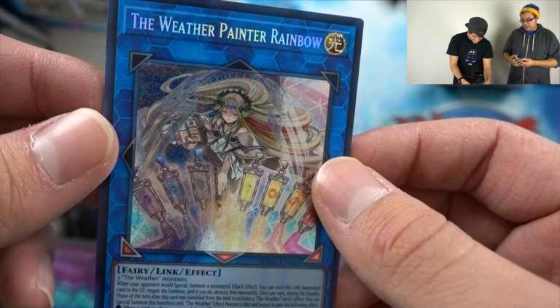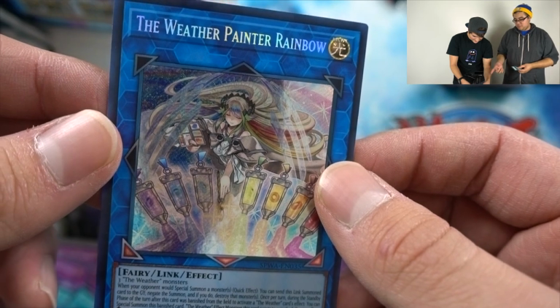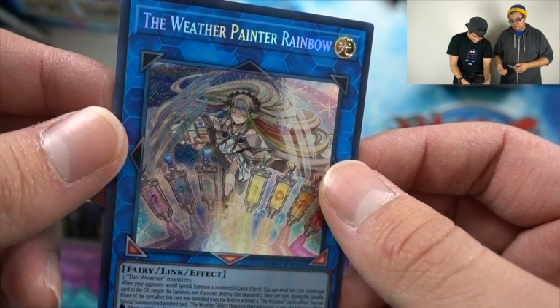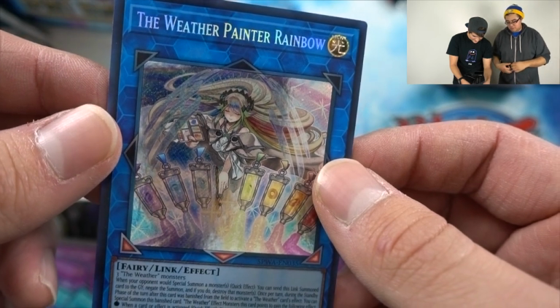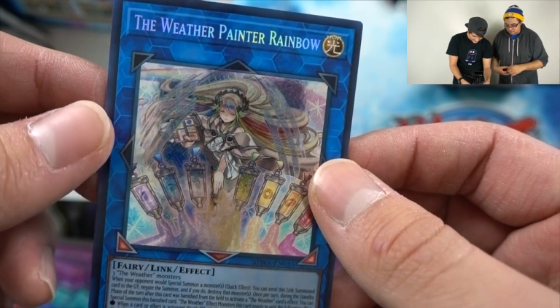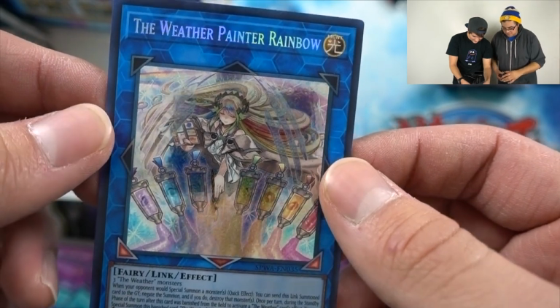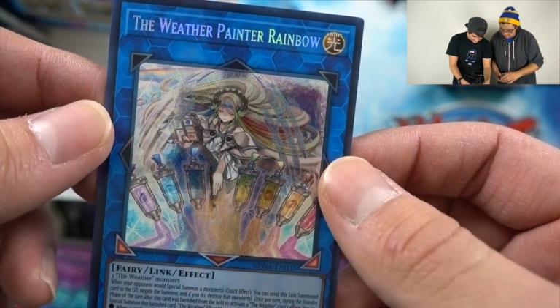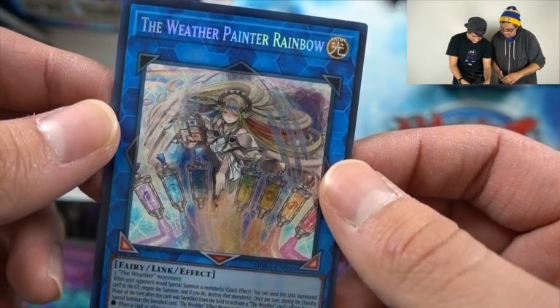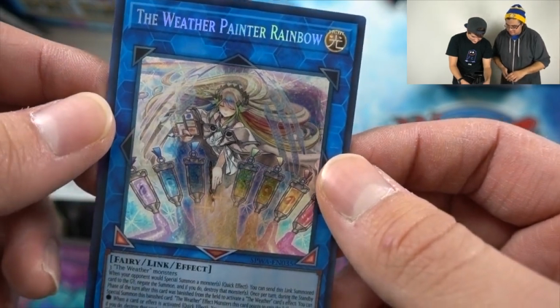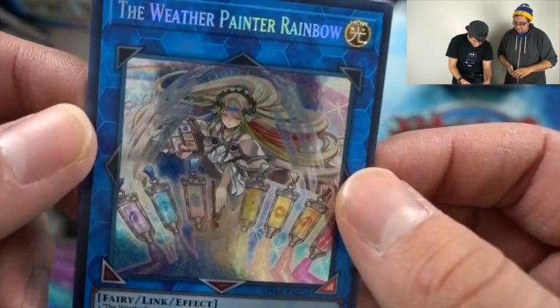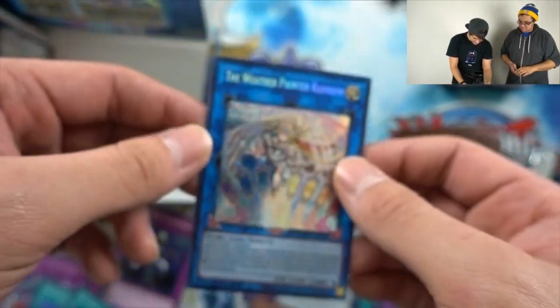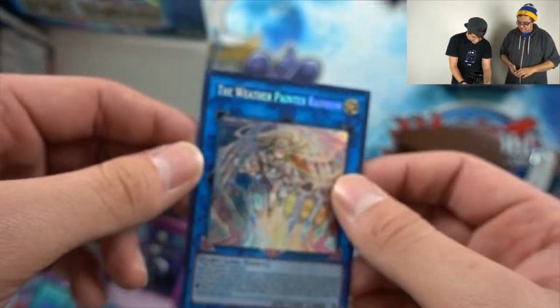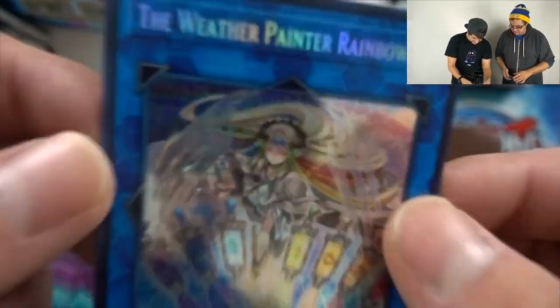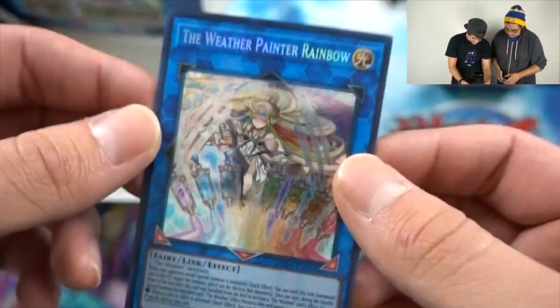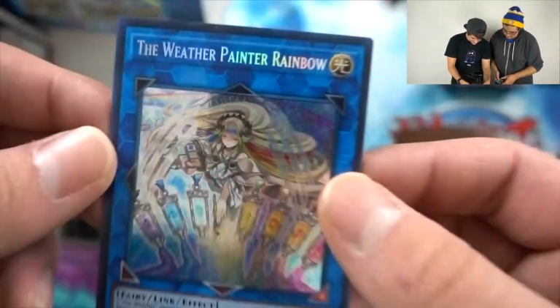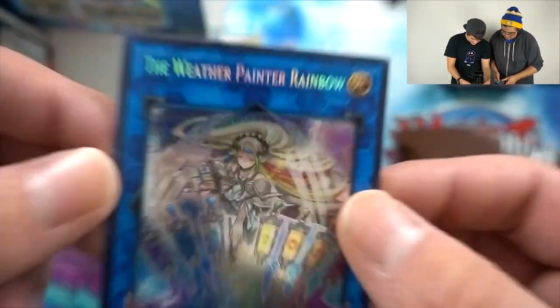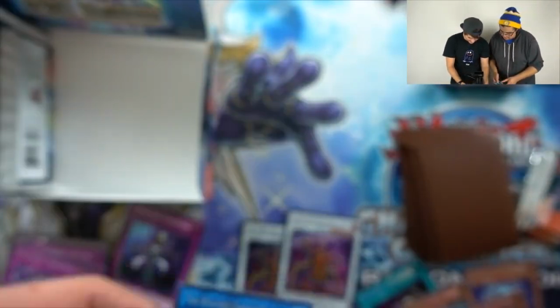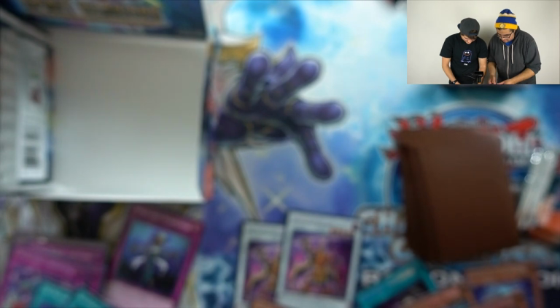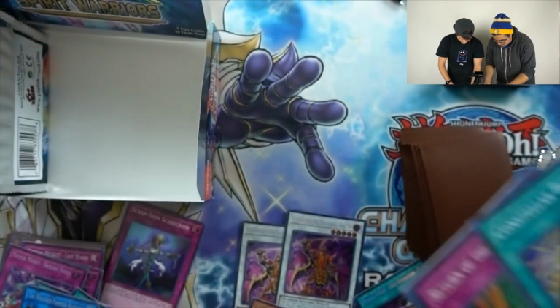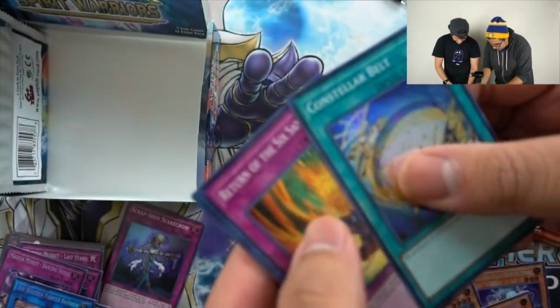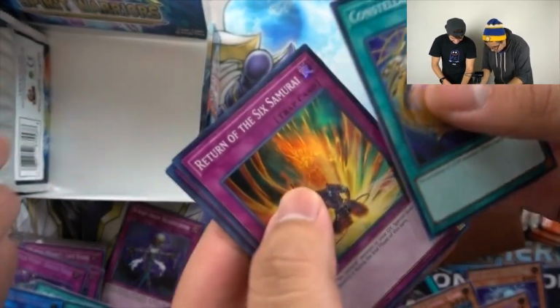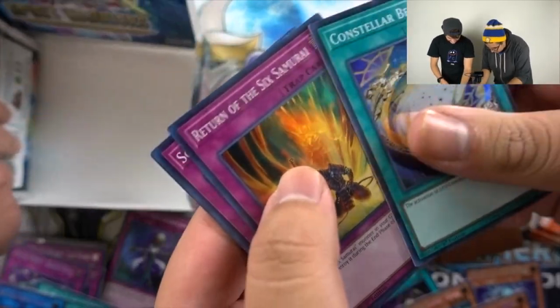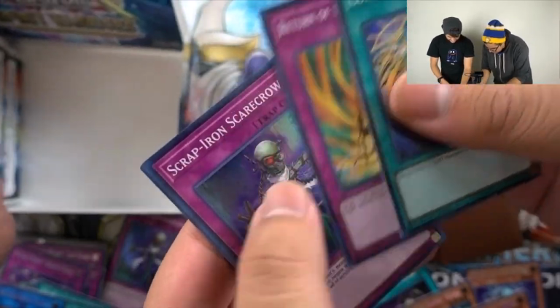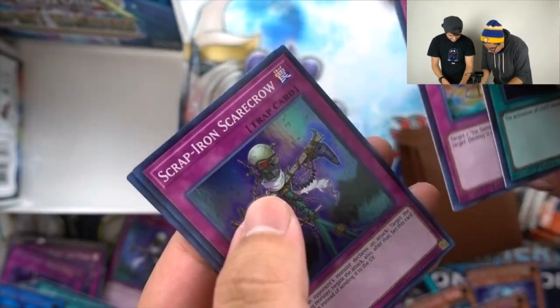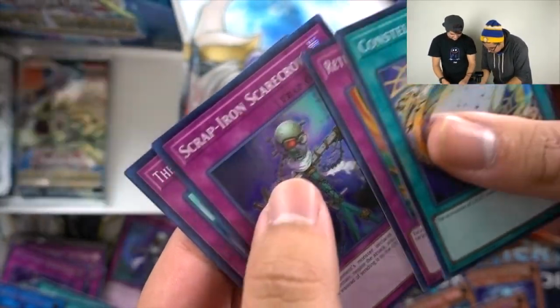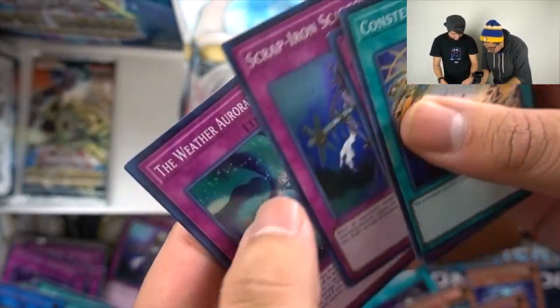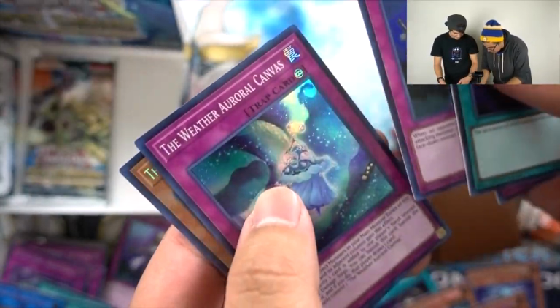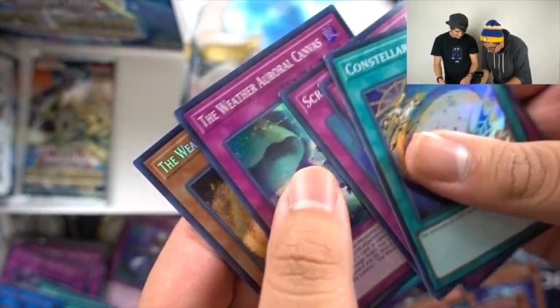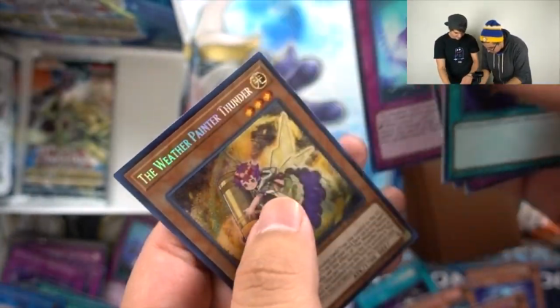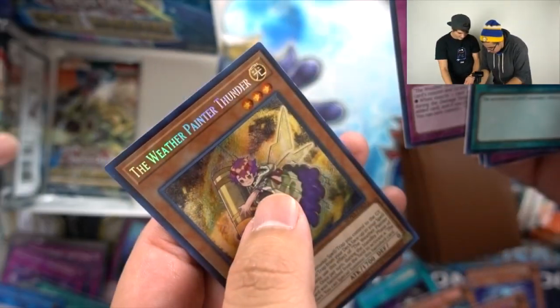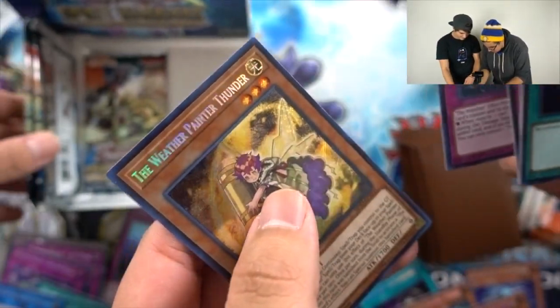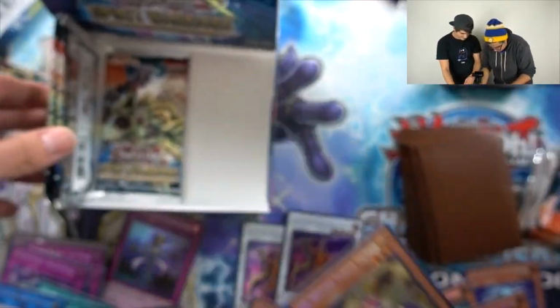That card is mean — I love you. I got a Belt, Canvas, Scarecrow, and a Thunder.